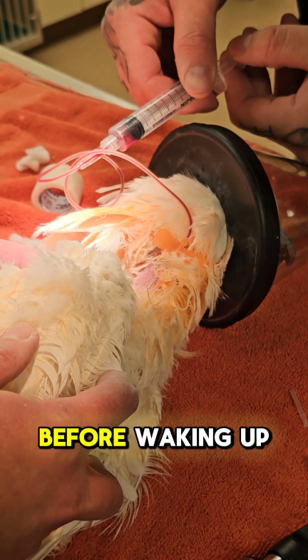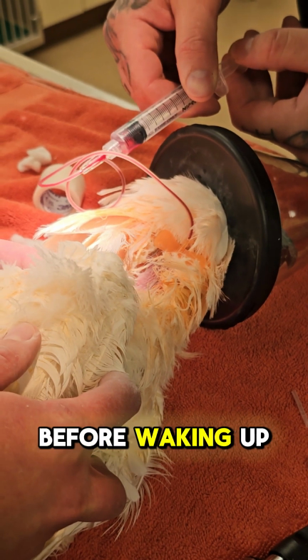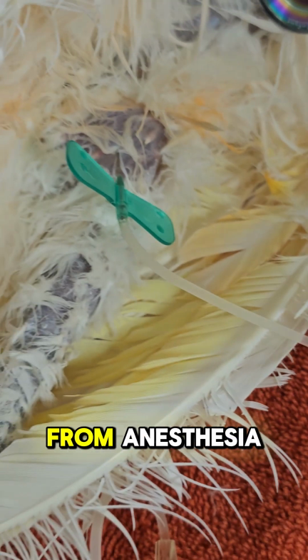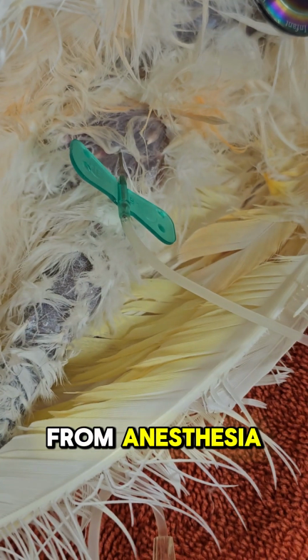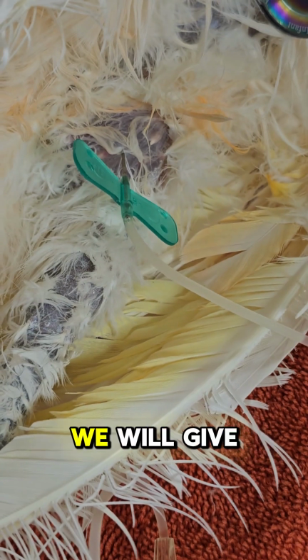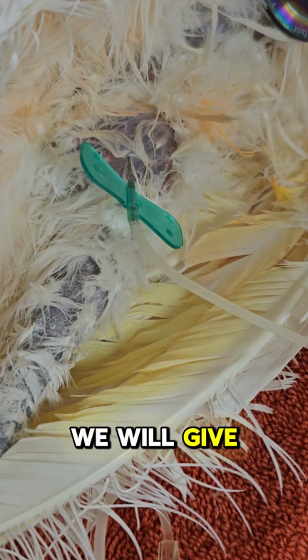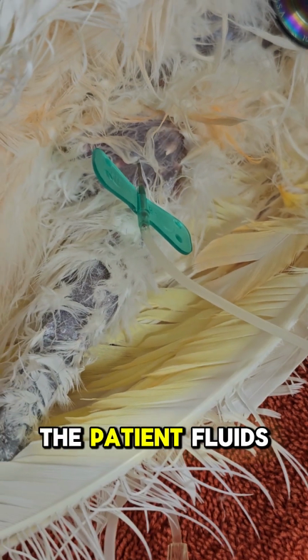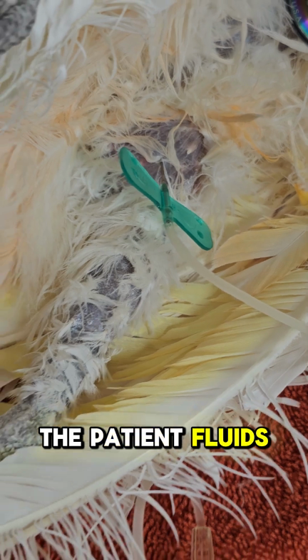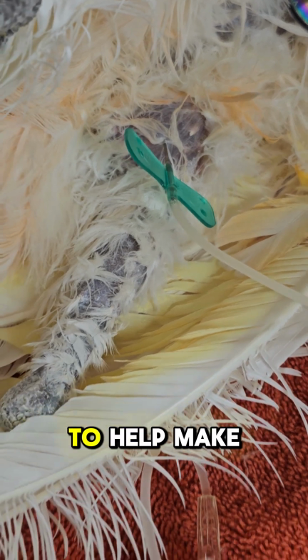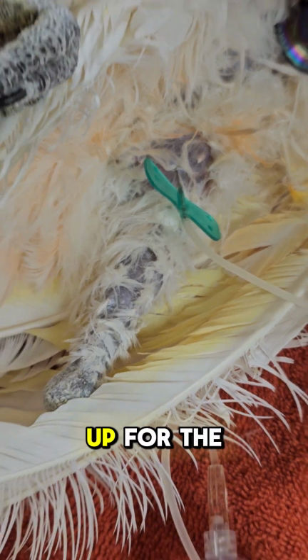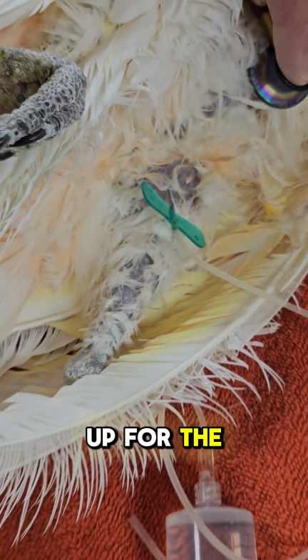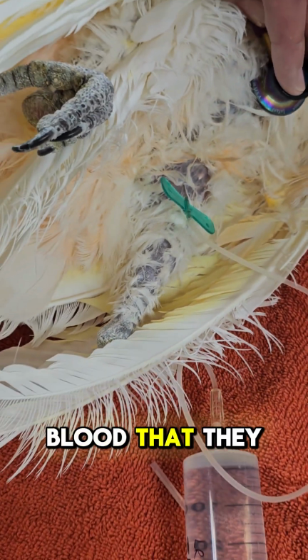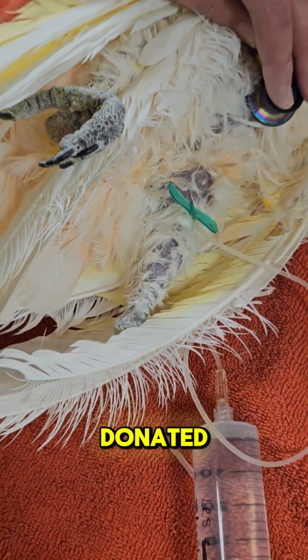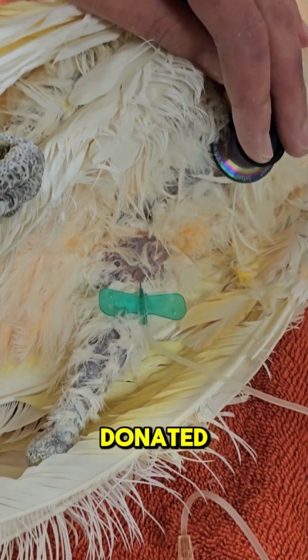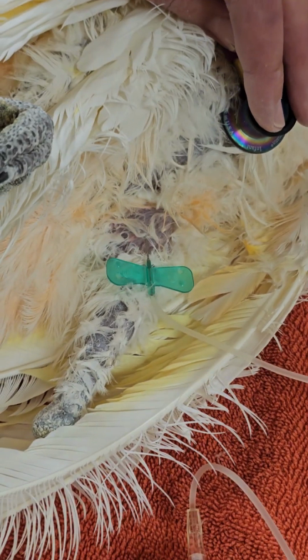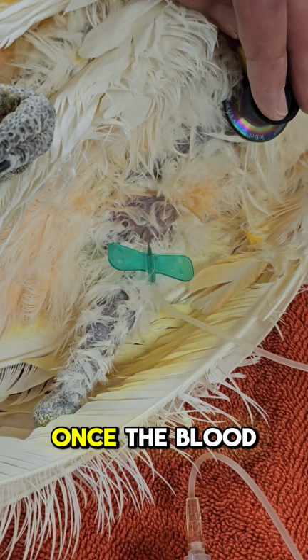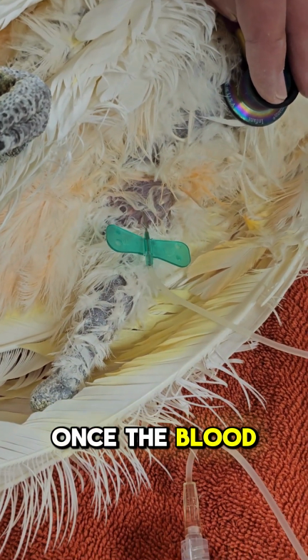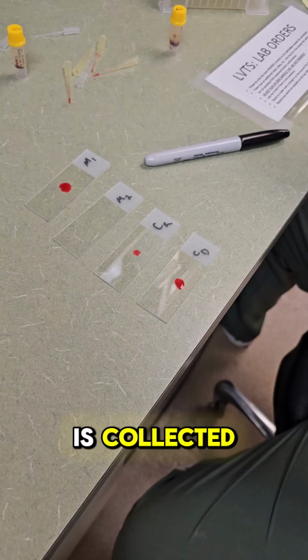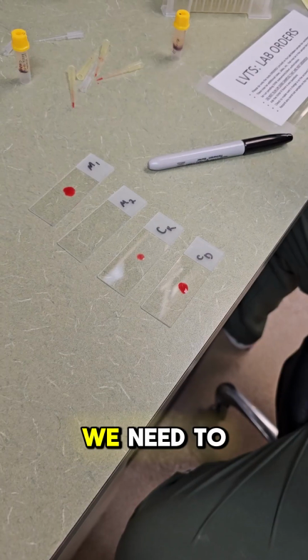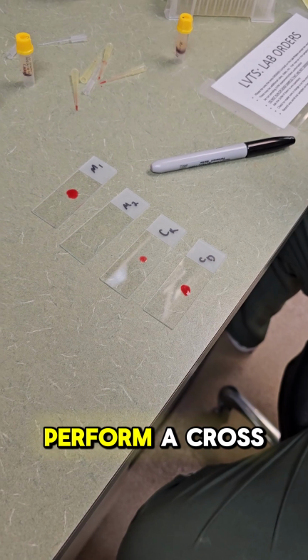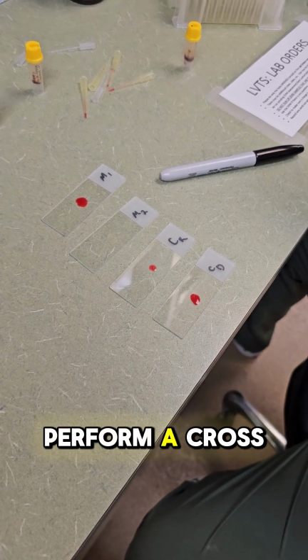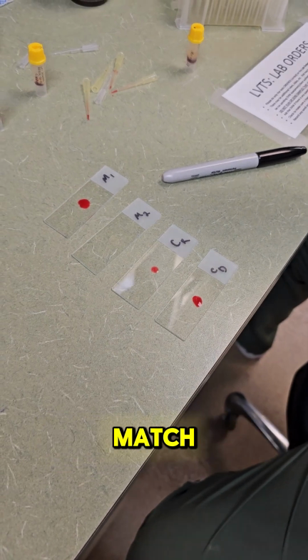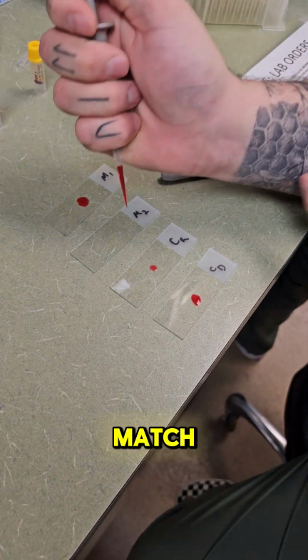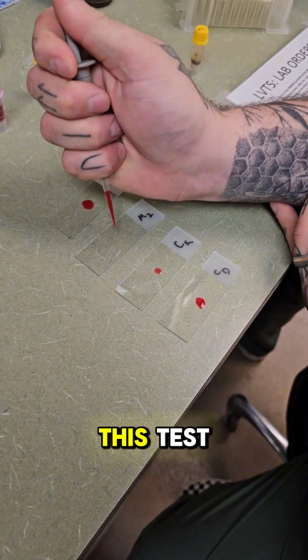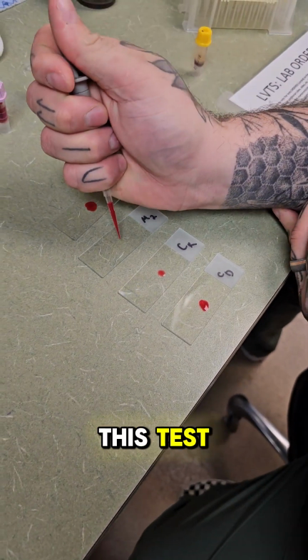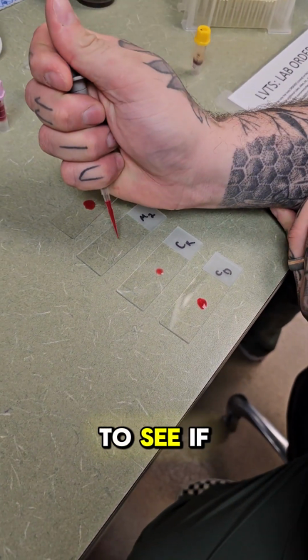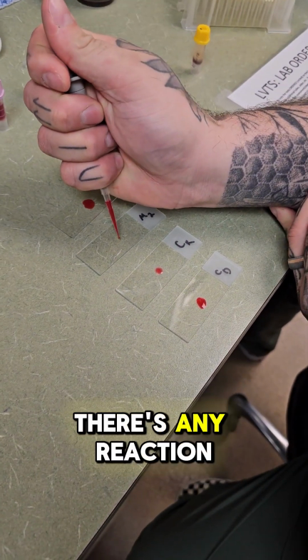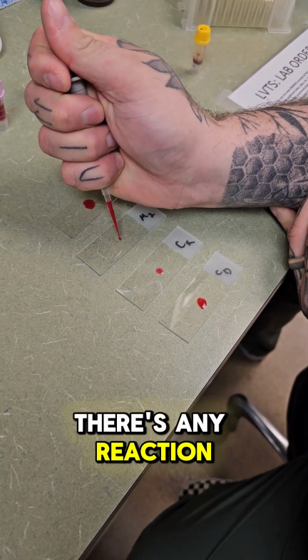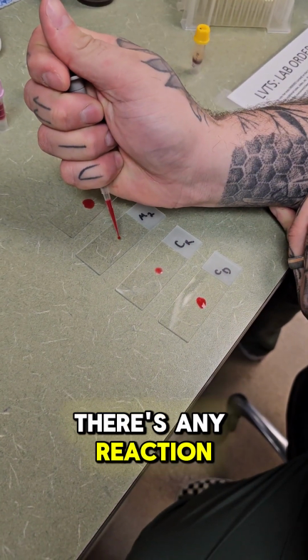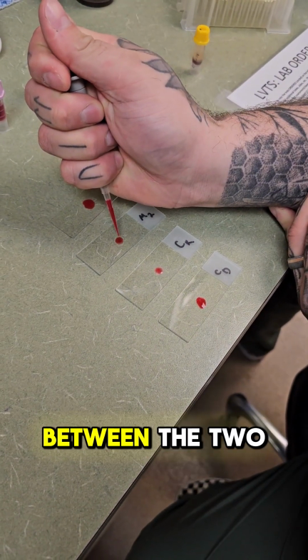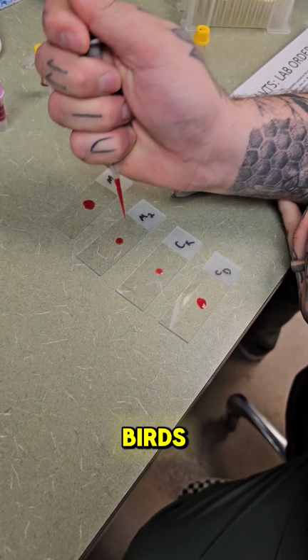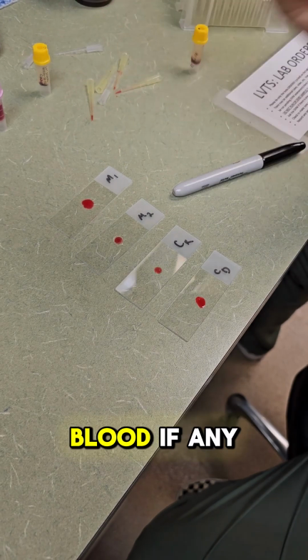Before waking up from anesthesia, we will give the patient fluids to help make up for the blood that they donated. Once the blood is collected, we need to perform a crossmatch. This tests to see if there's any reaction between the two birds' blood.